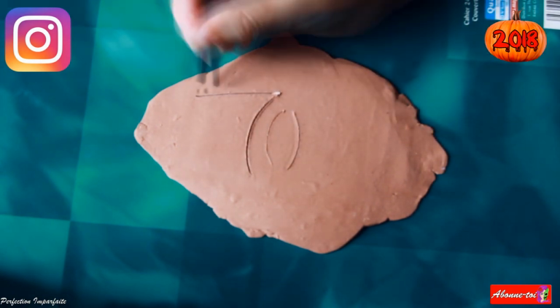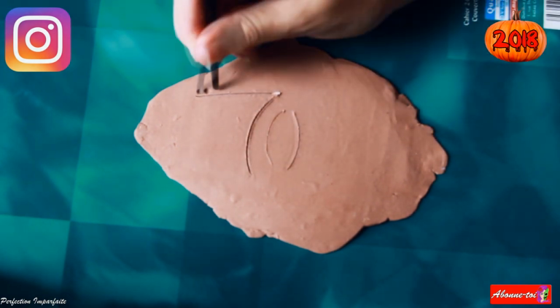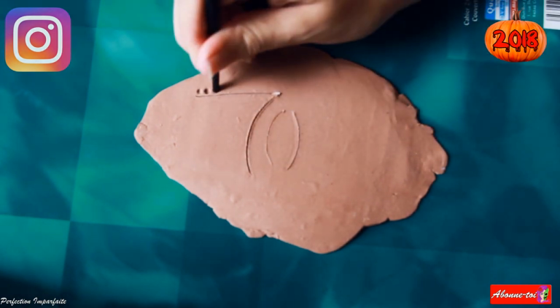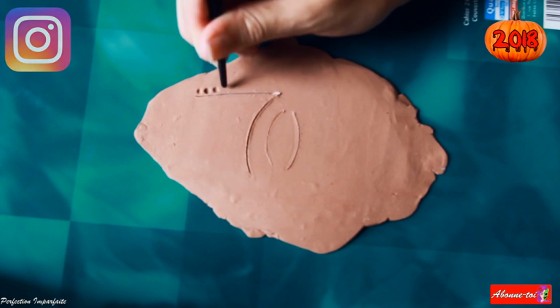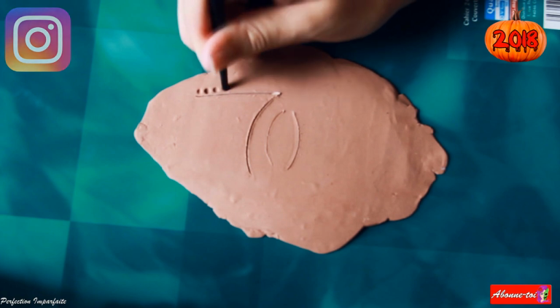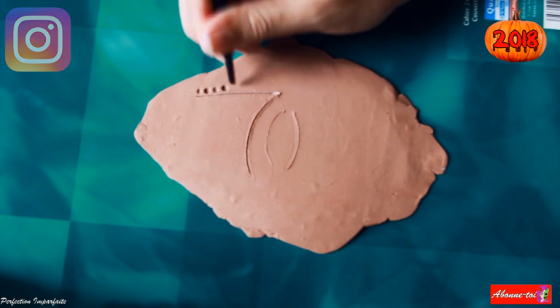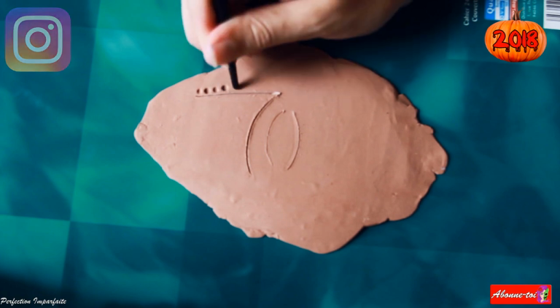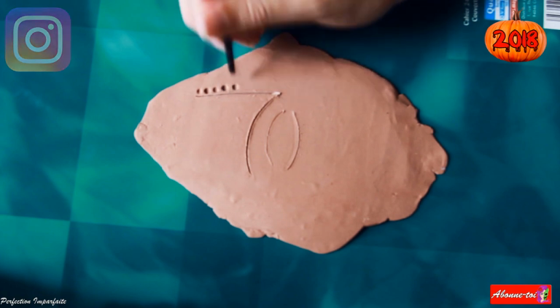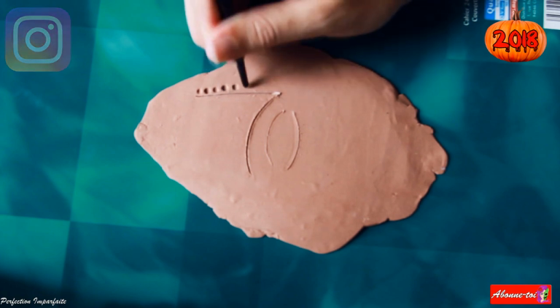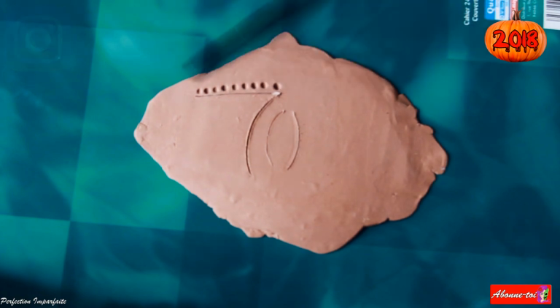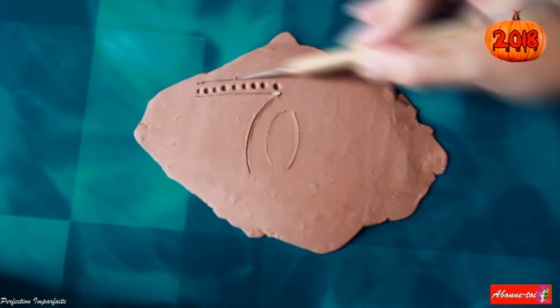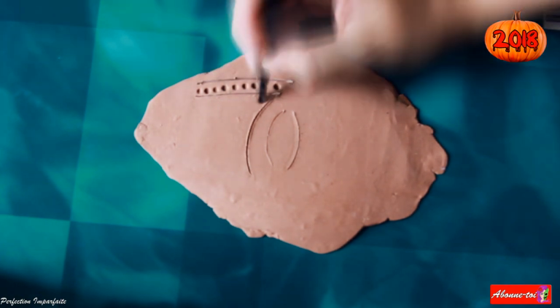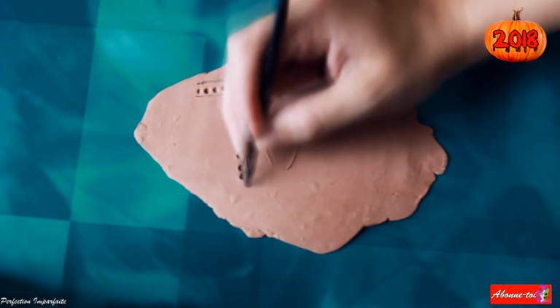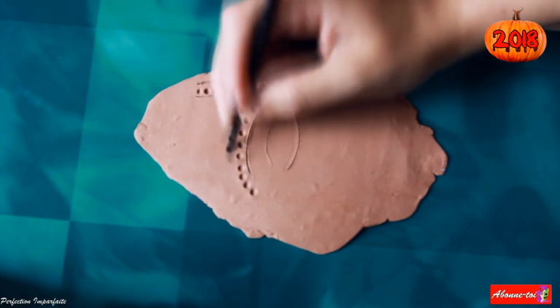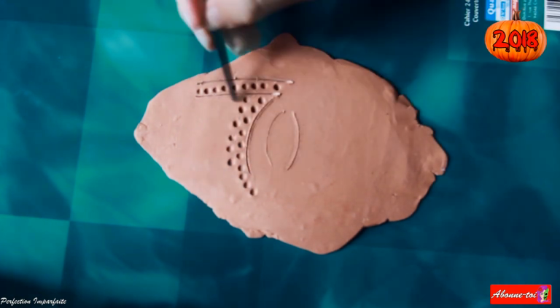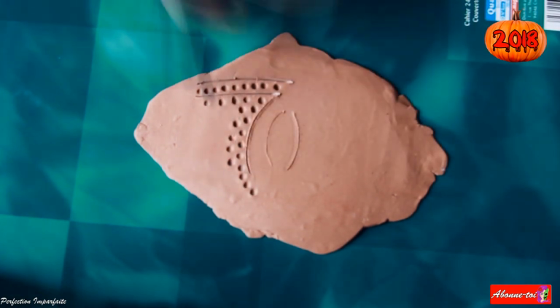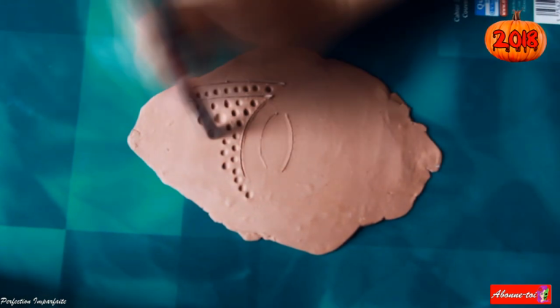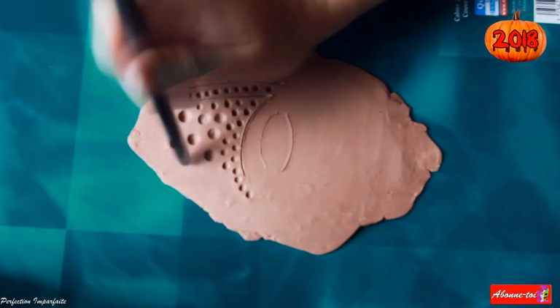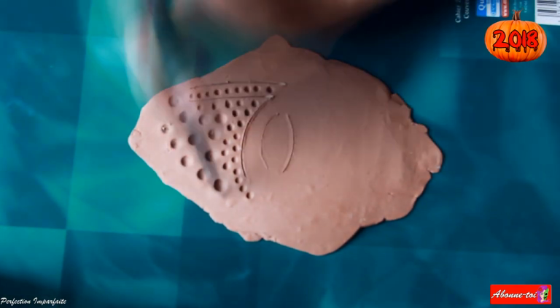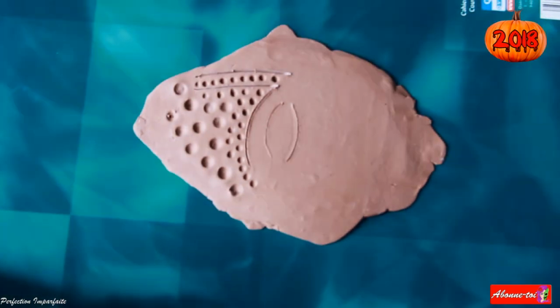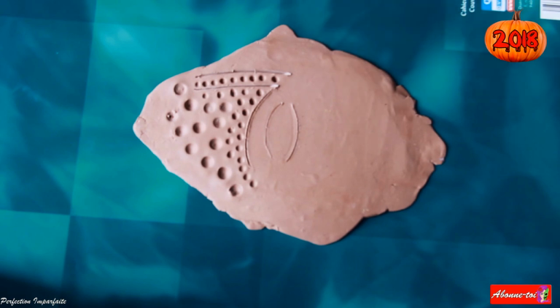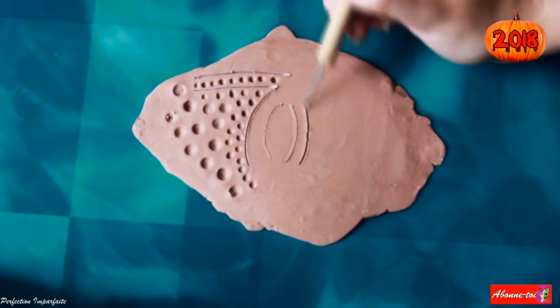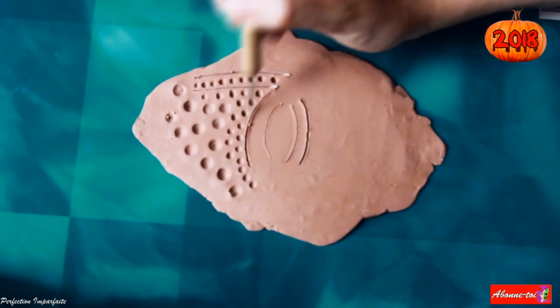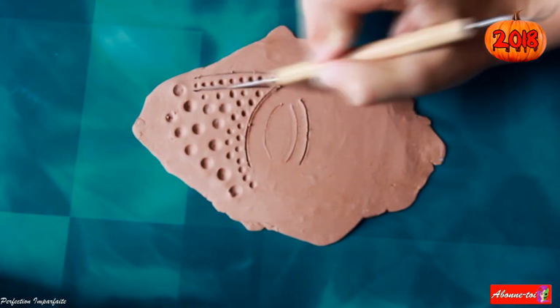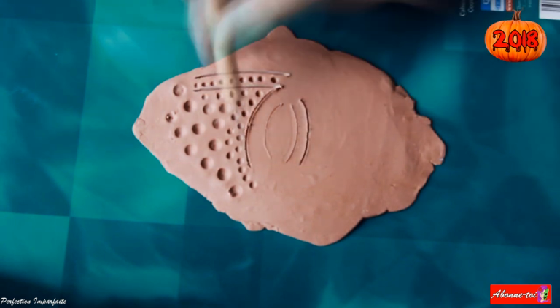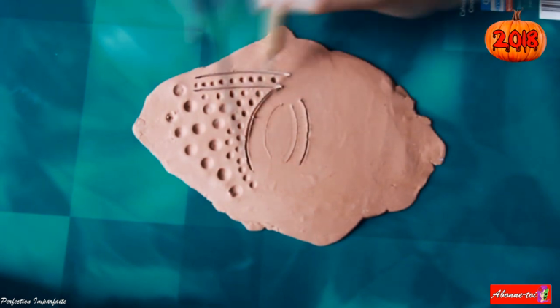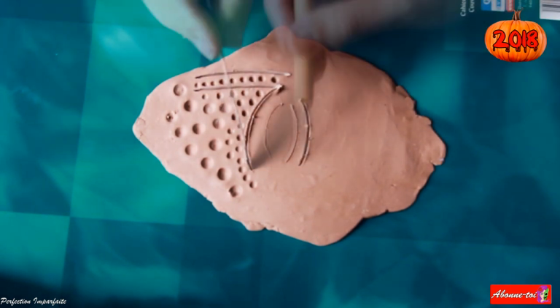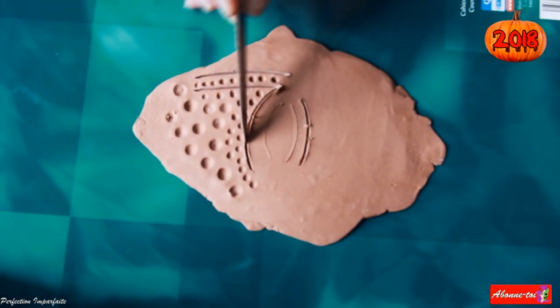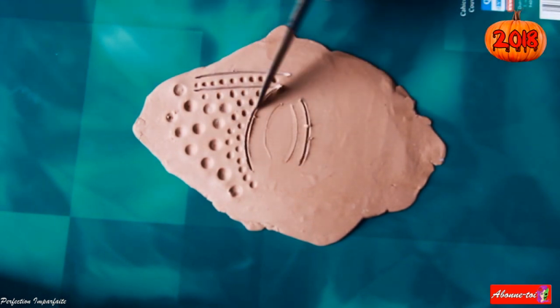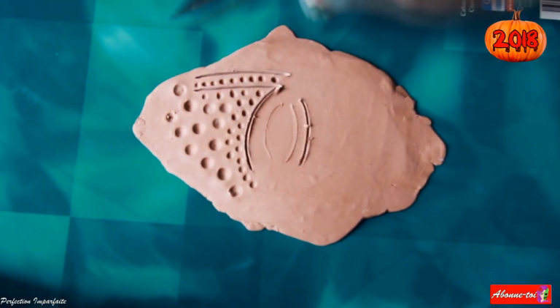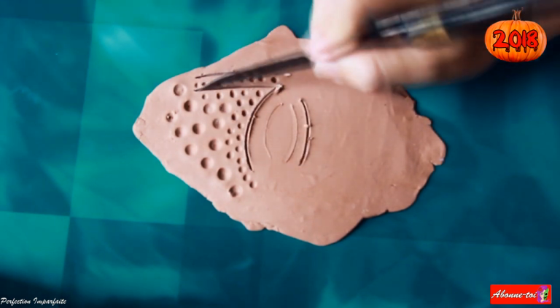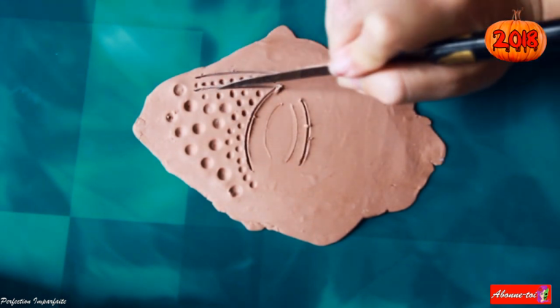Et pour créer différentes formes, j'ai utilisé le dos de pinceau de tailles différentes. J'ai fait pareil avec la partie du bas.